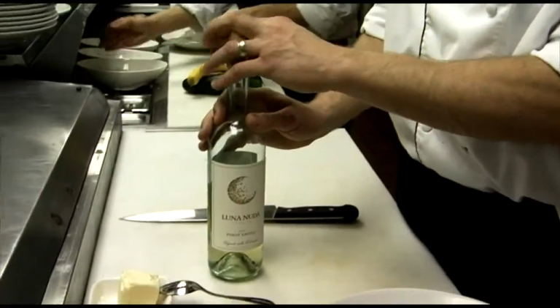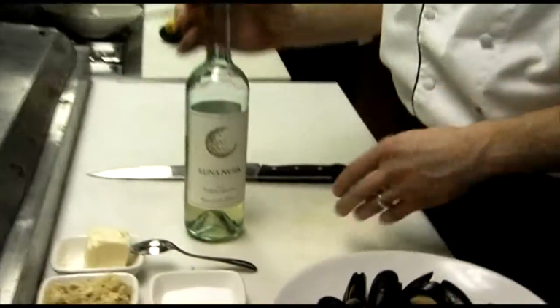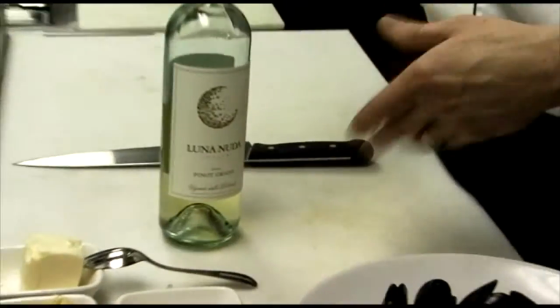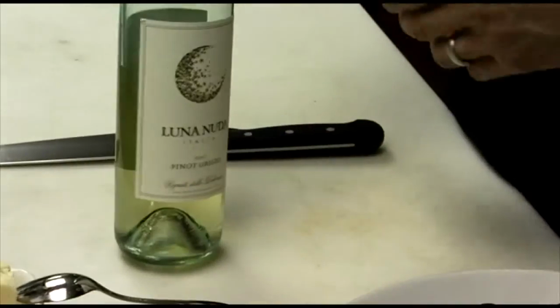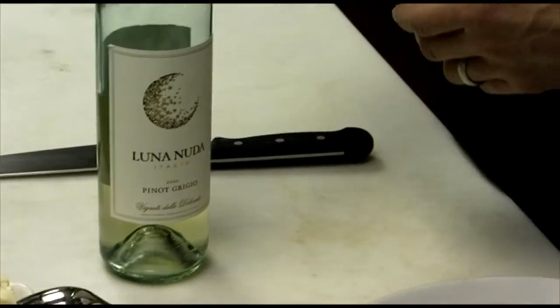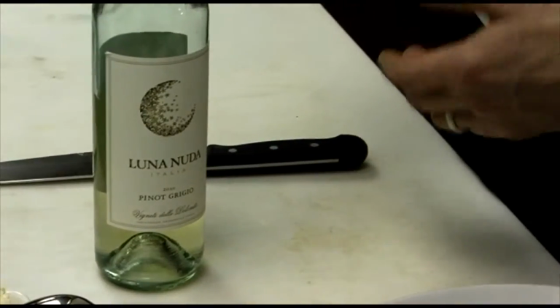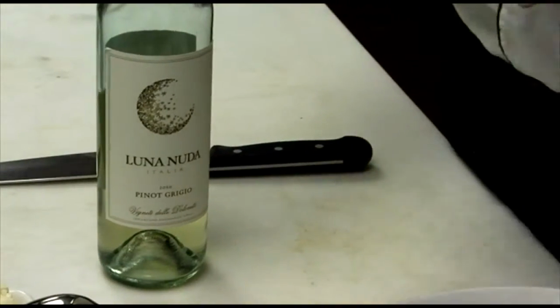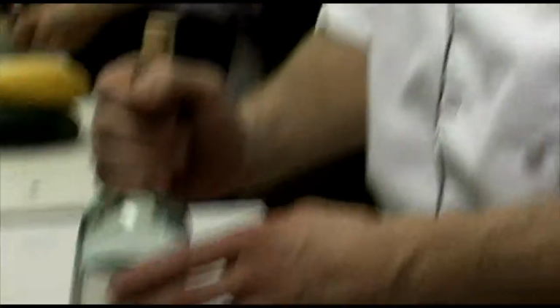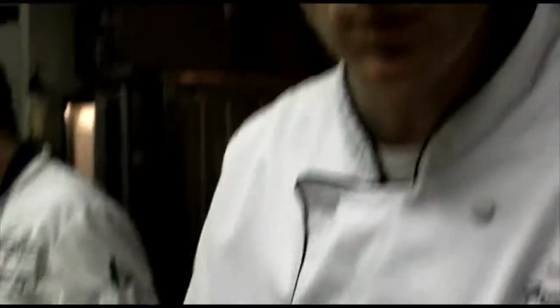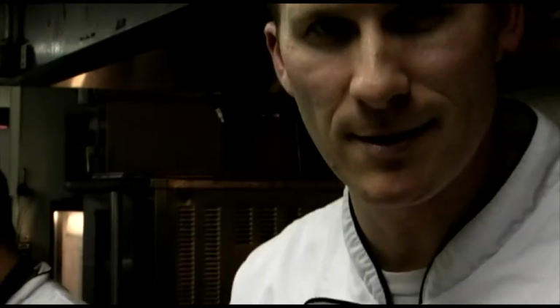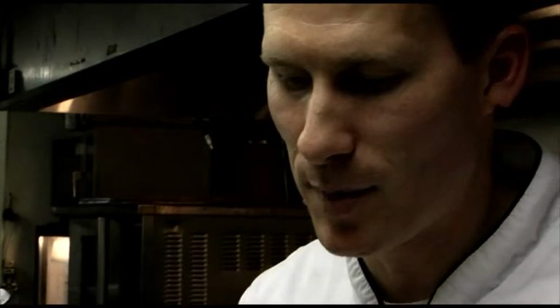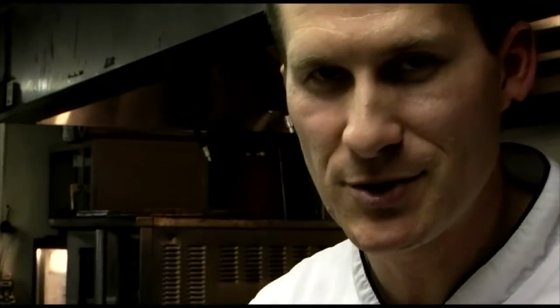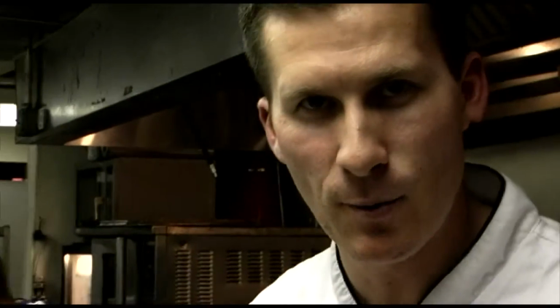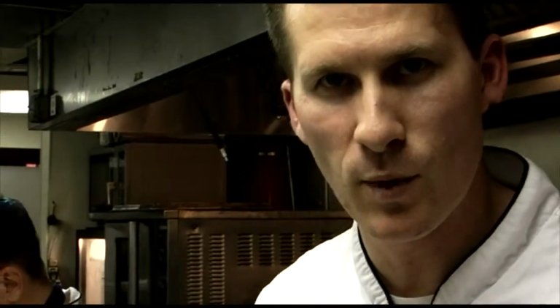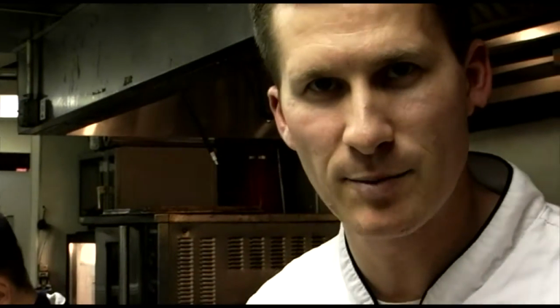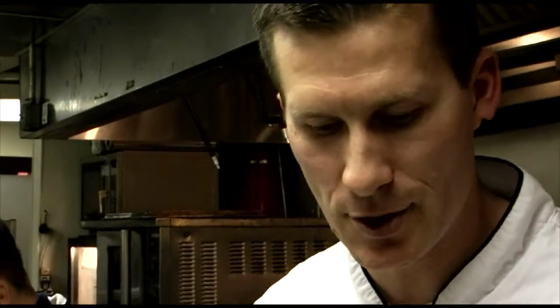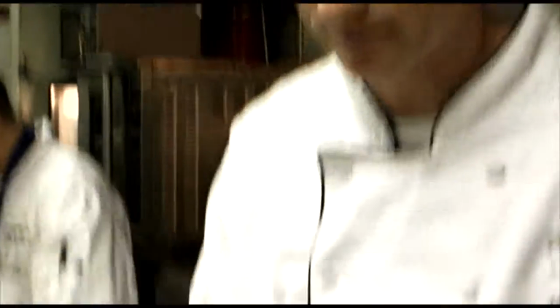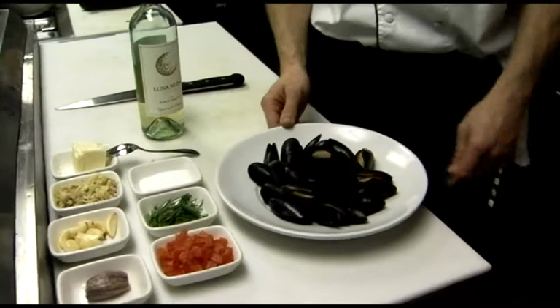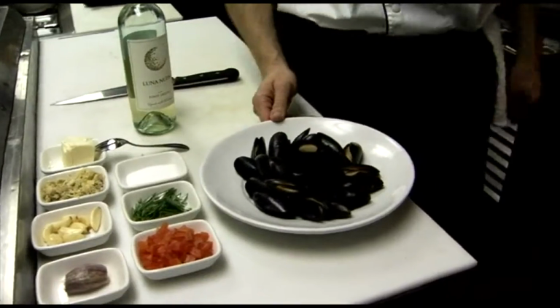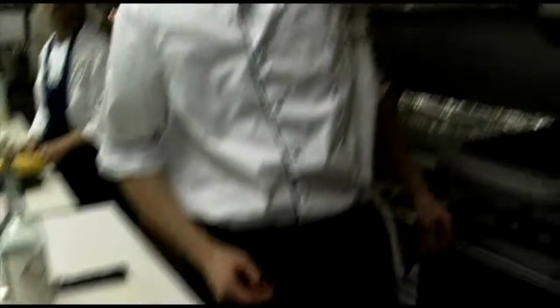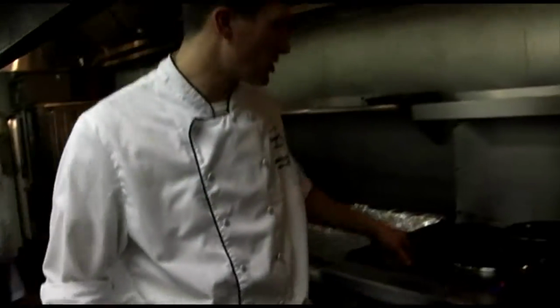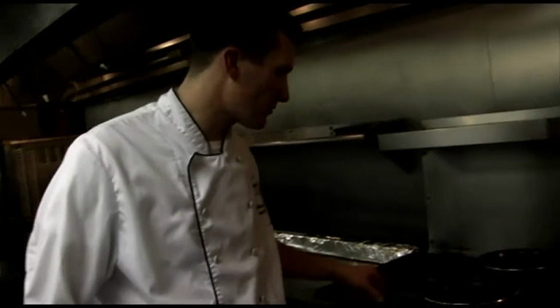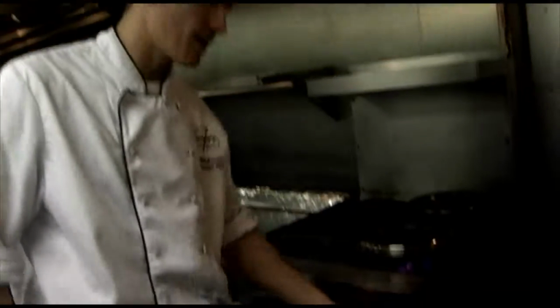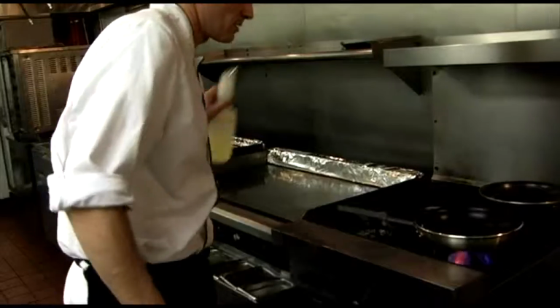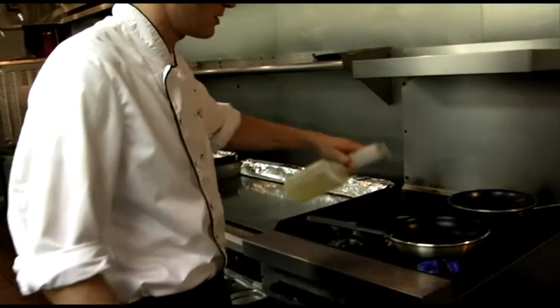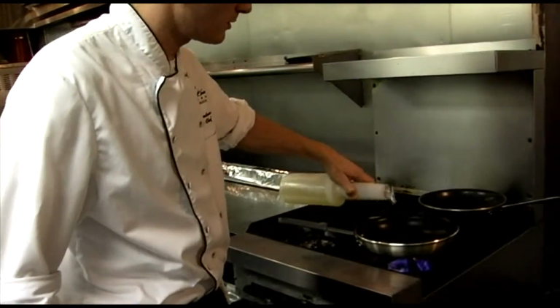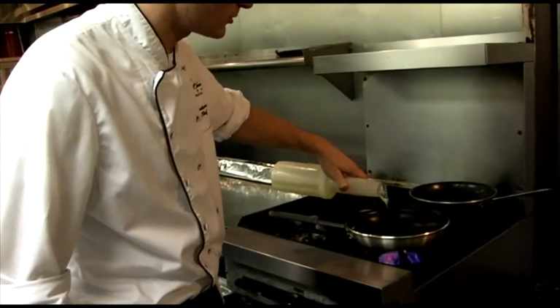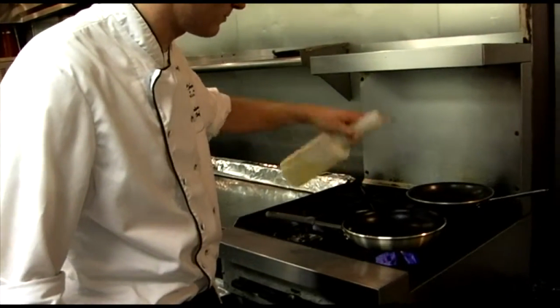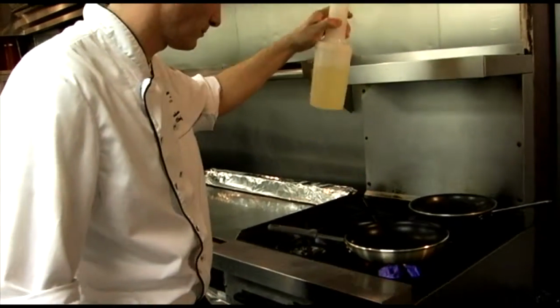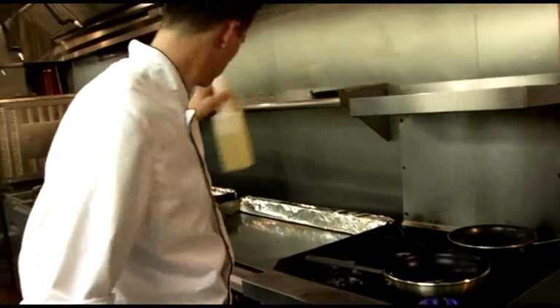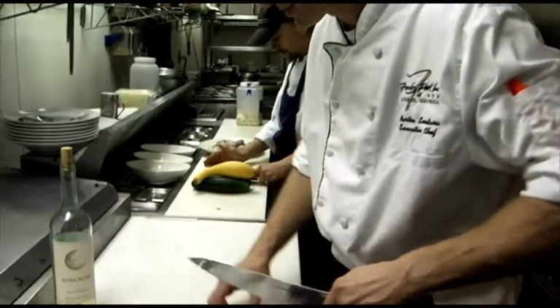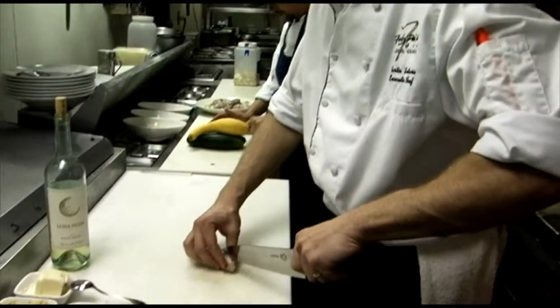We're going to cook them with a little classic French style — deglaze it with white wine and add a little butter, so a white wine butter sauce. The first thing I want to do is make sure that I have a hot pan. I'm going to add a little oil to it and chop some shallots.